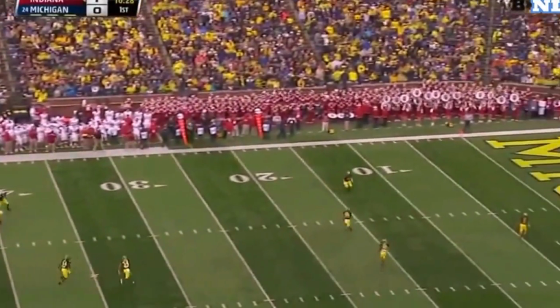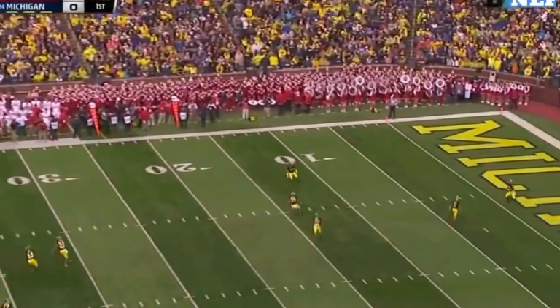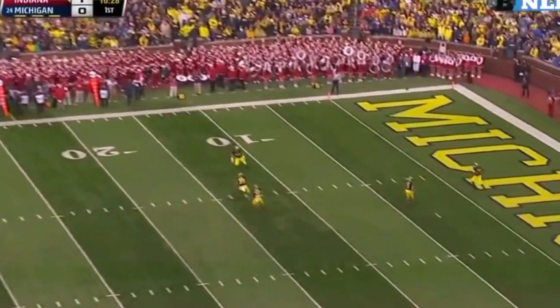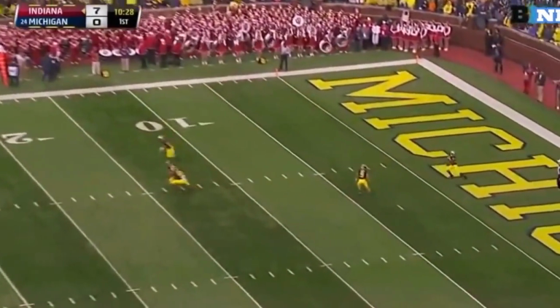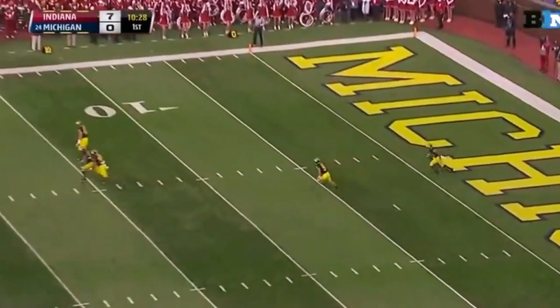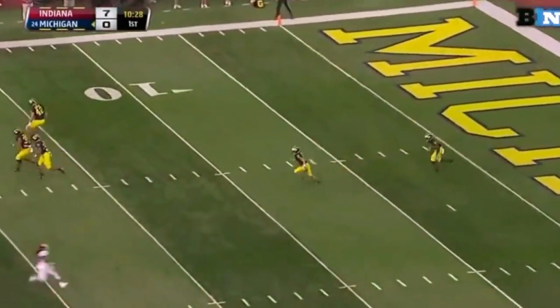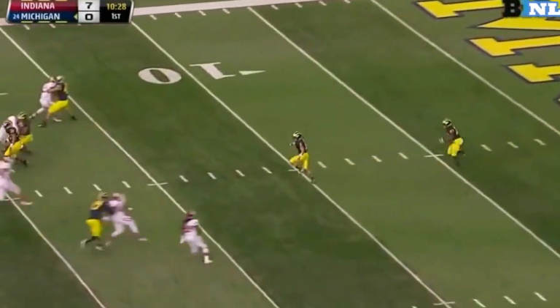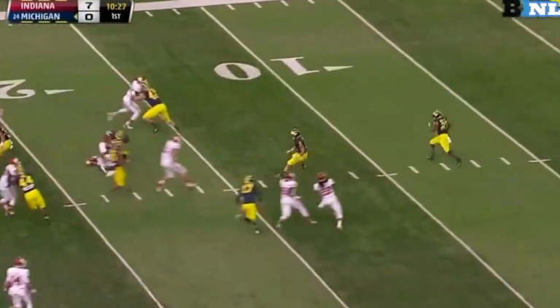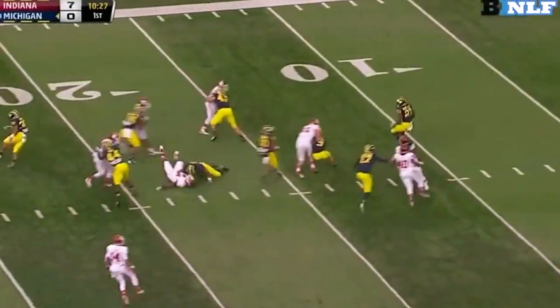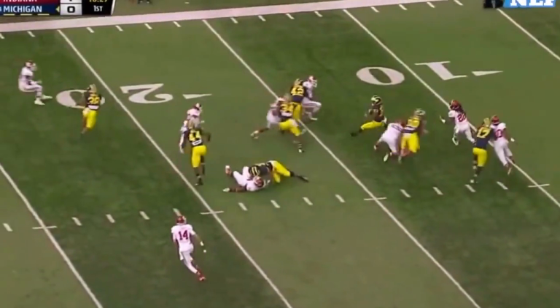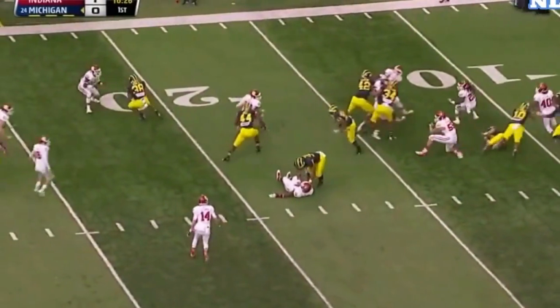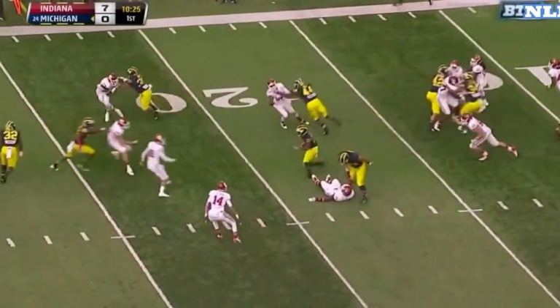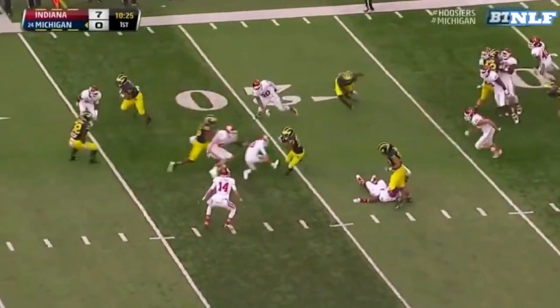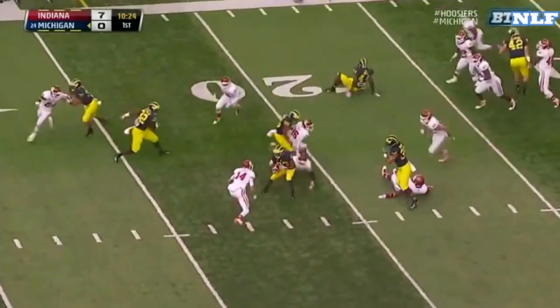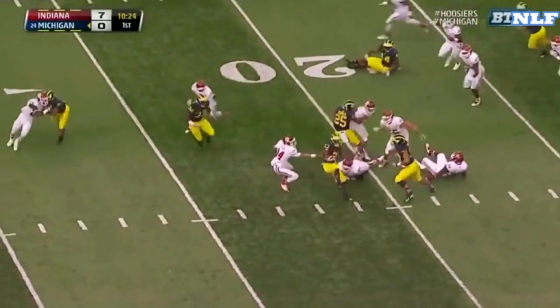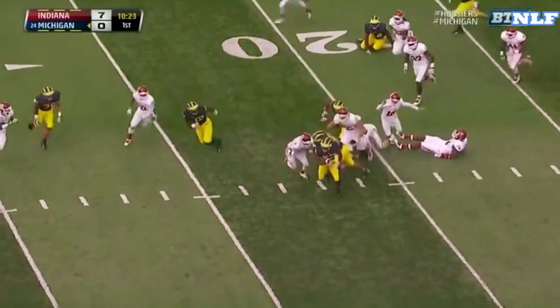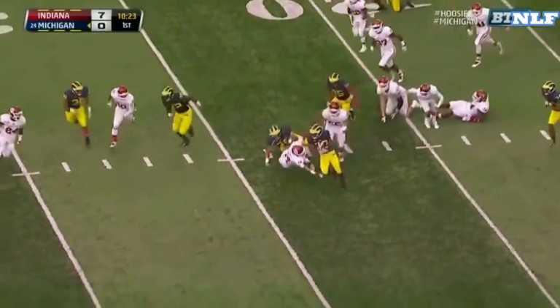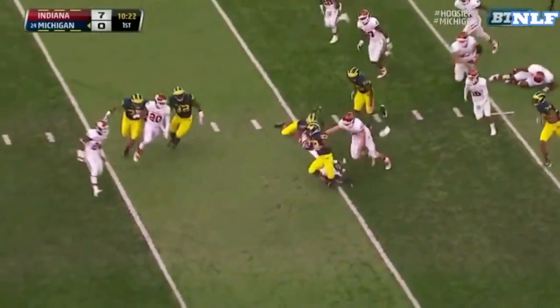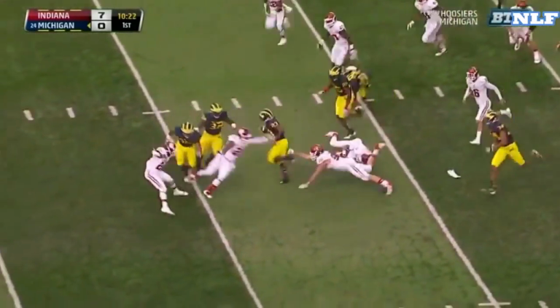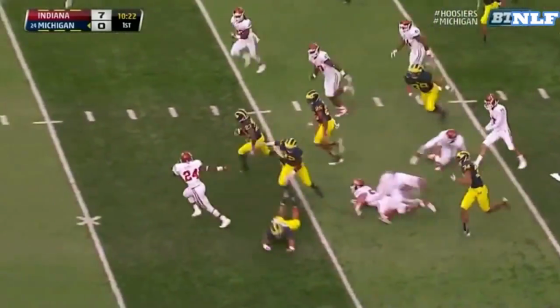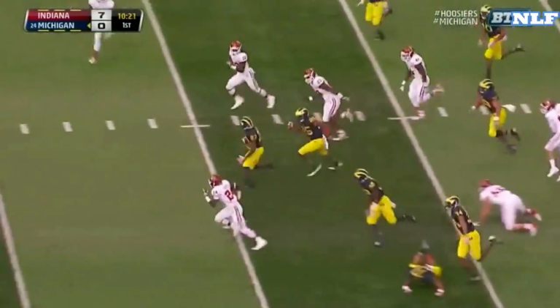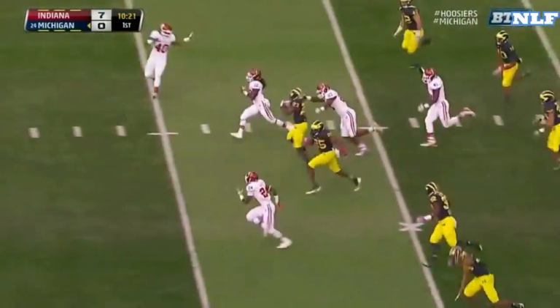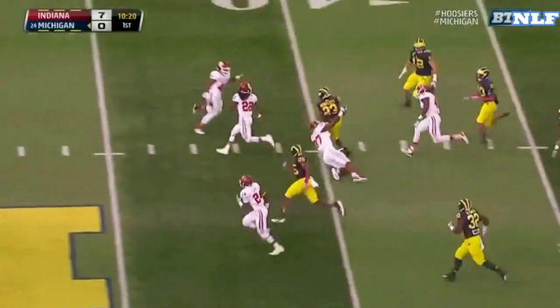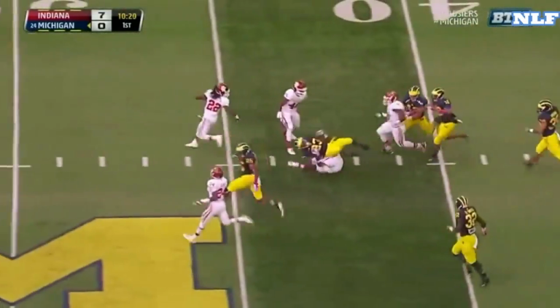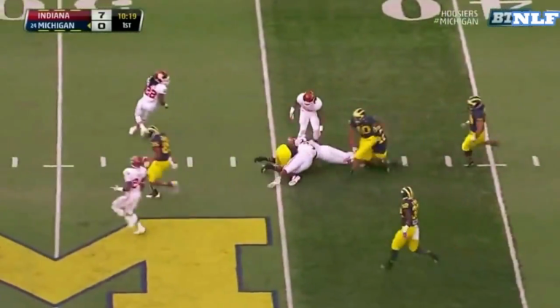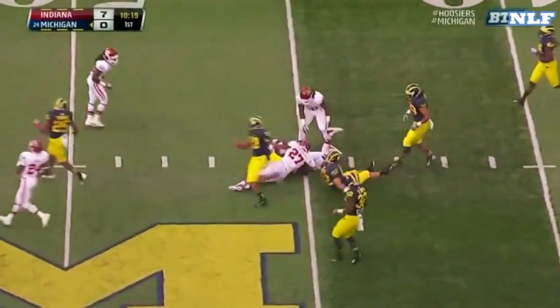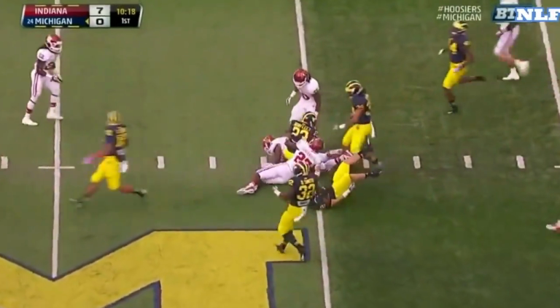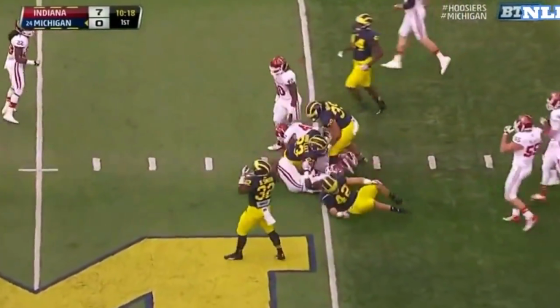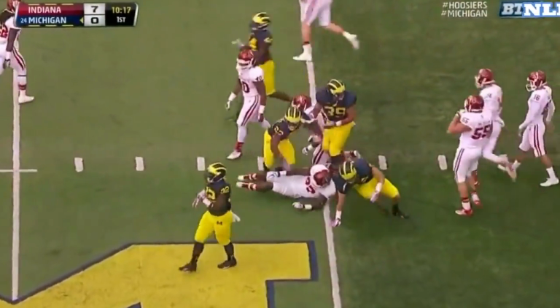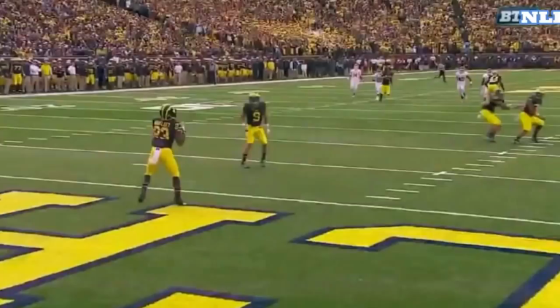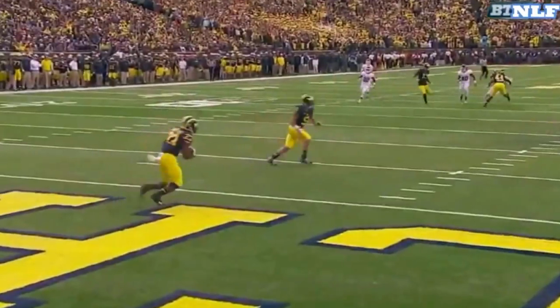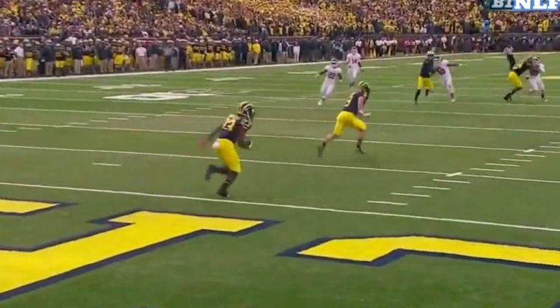Michigan down 7-0, taken by Norfleet. Norfleet trying to get some room, he's at the 20, sidesteps and spins around Mitch Ewell. Norfleet still on his feet, caught from behind, dragged down — good turn for Norfleet.